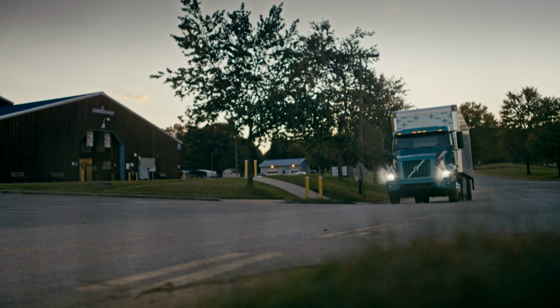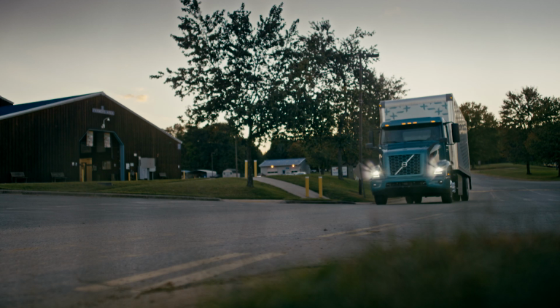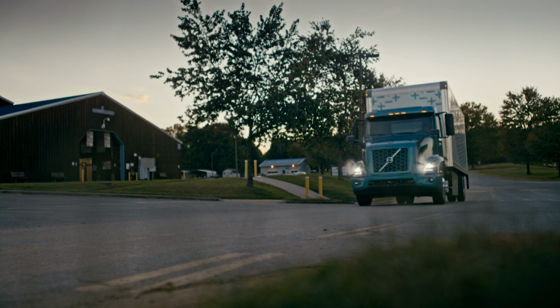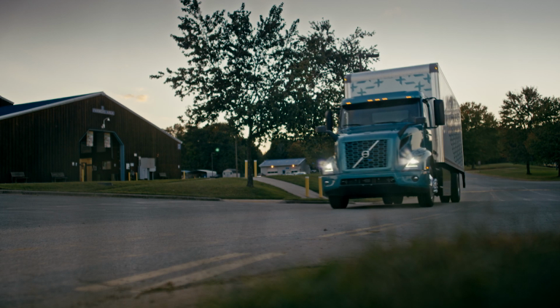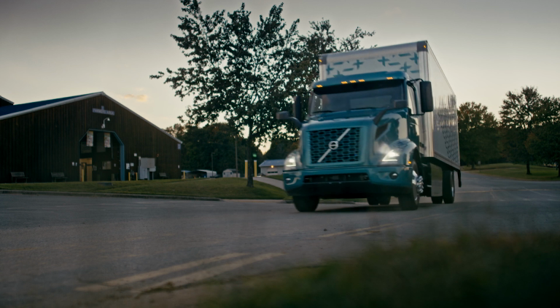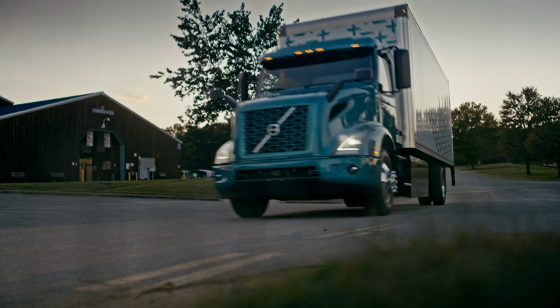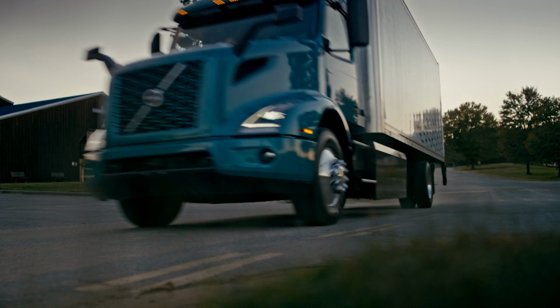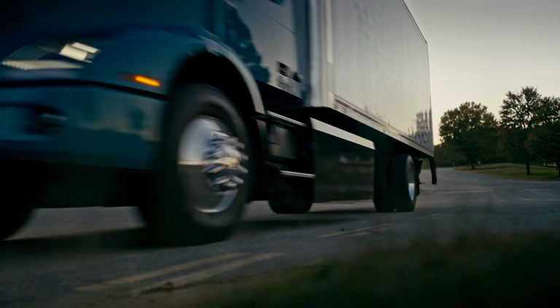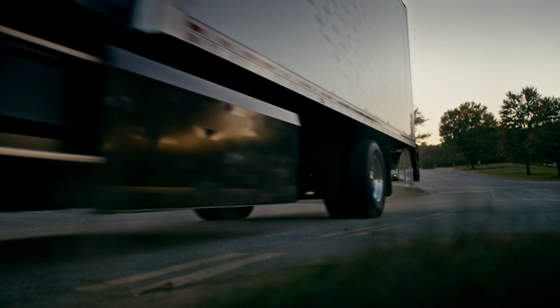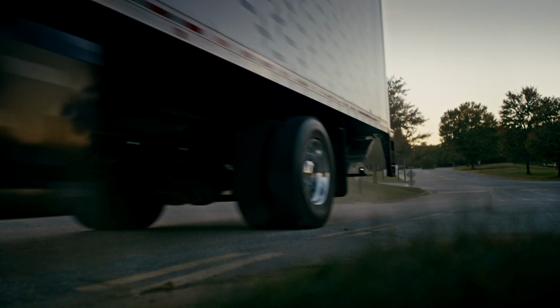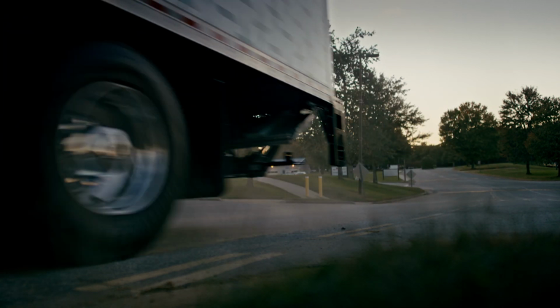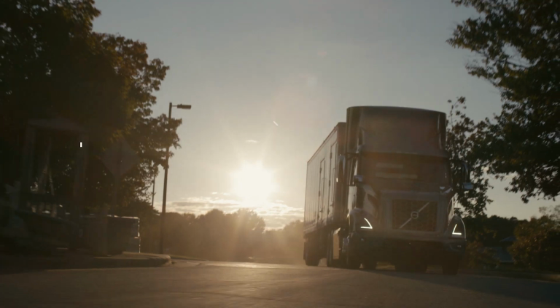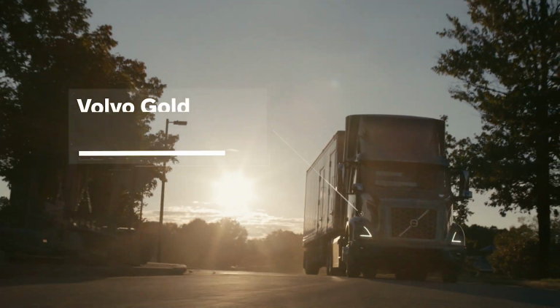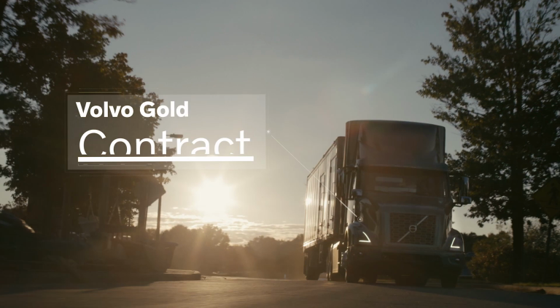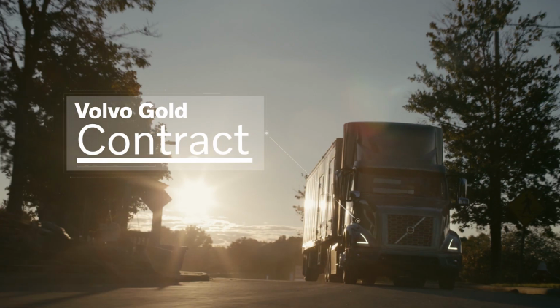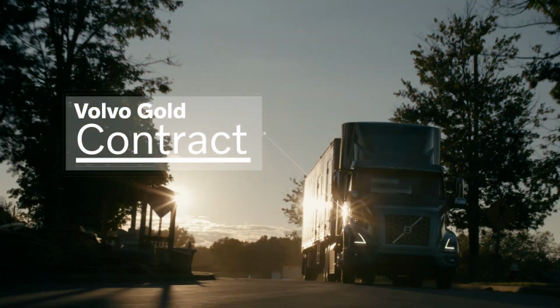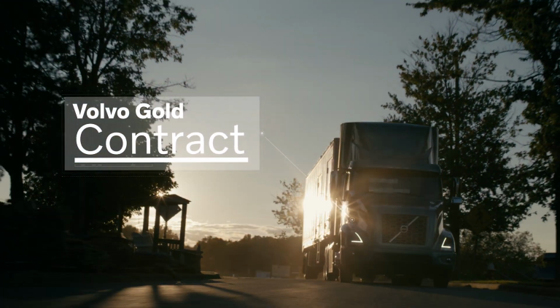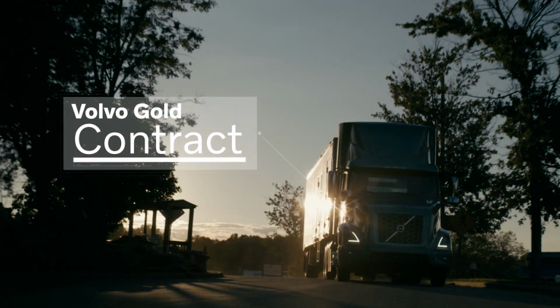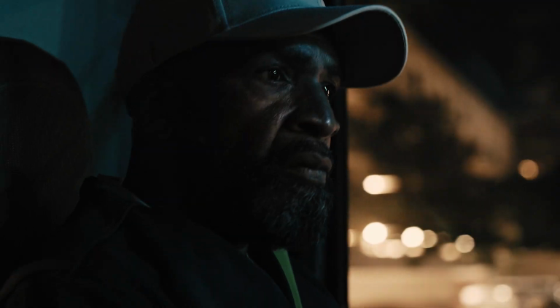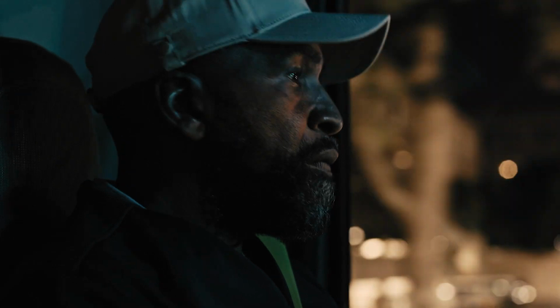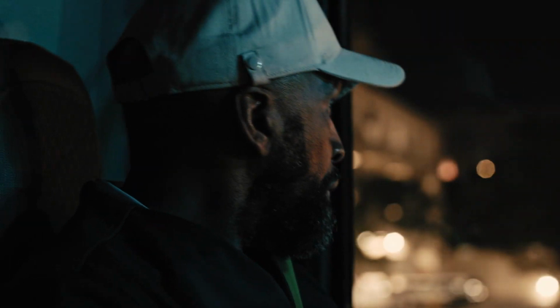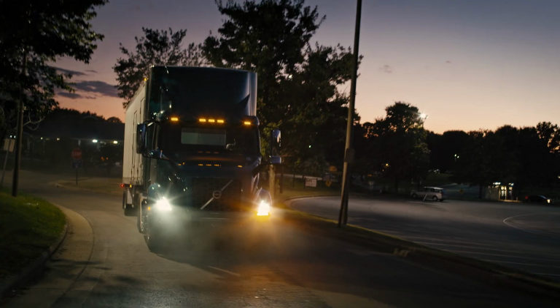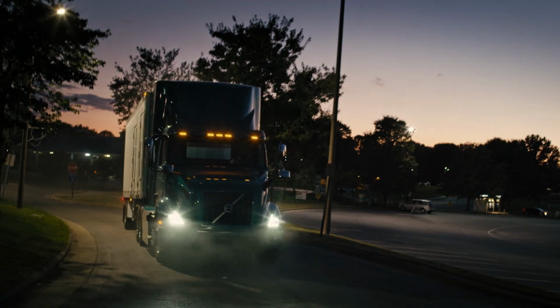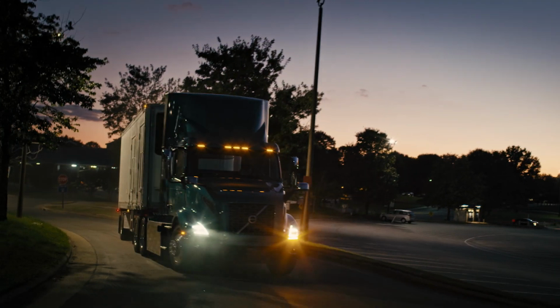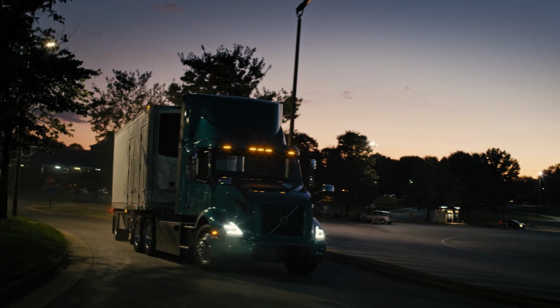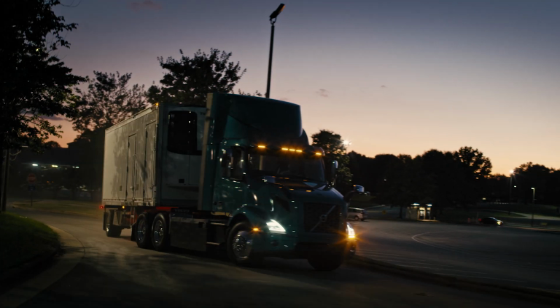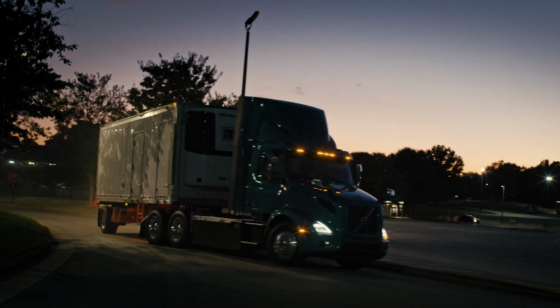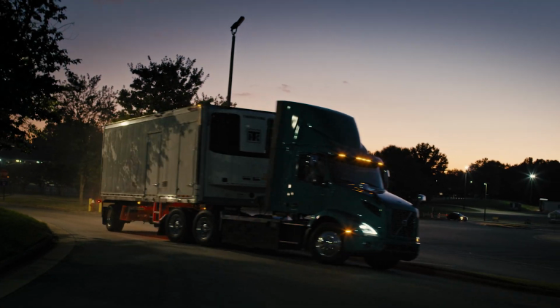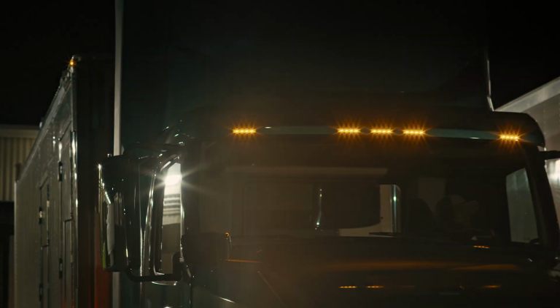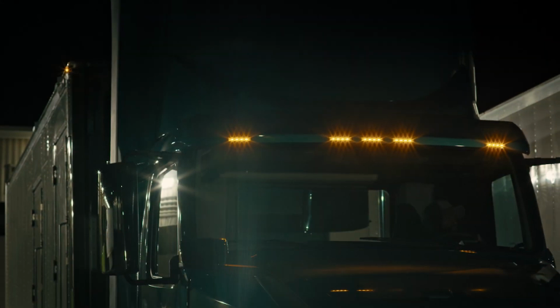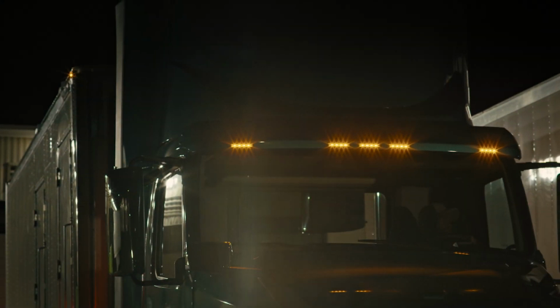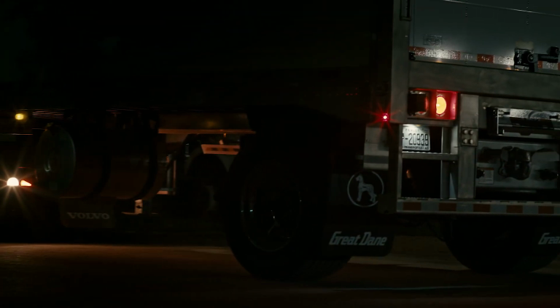For complete peace of mind, we offer for the first time in North America the Volvo Gold Contract, covering repairs, scheduled and preventative maintenance, as well as truck and battery monitoring.